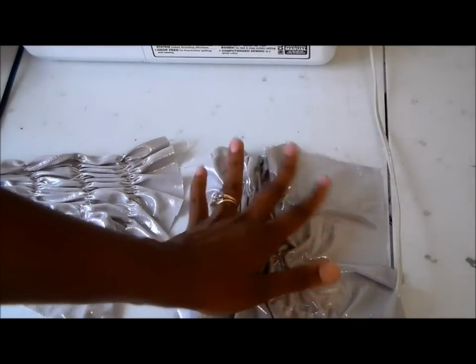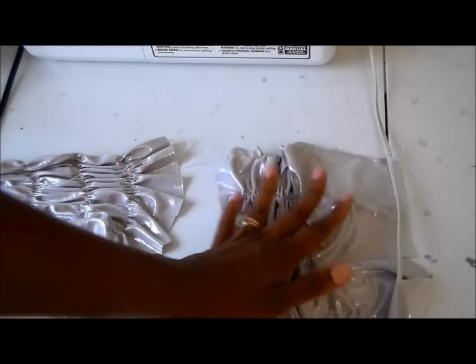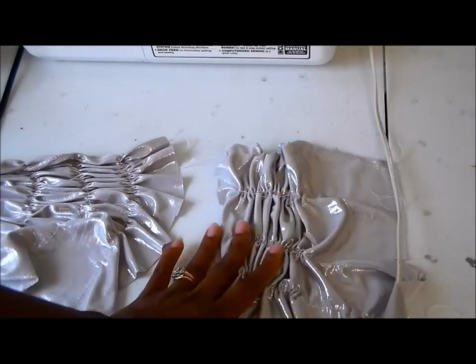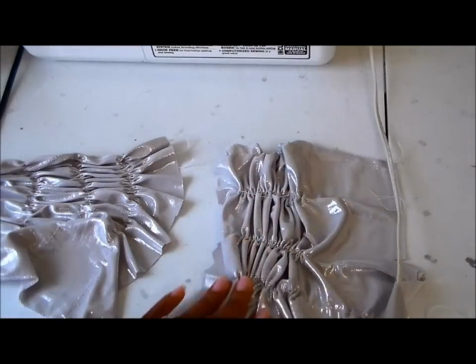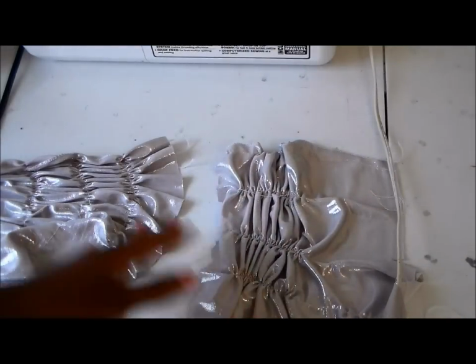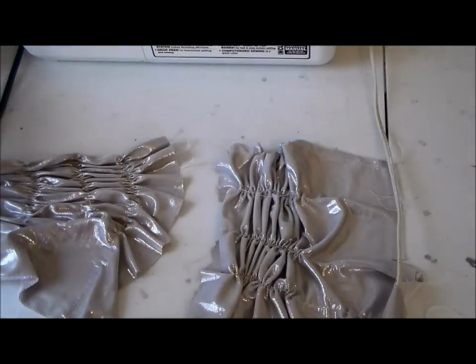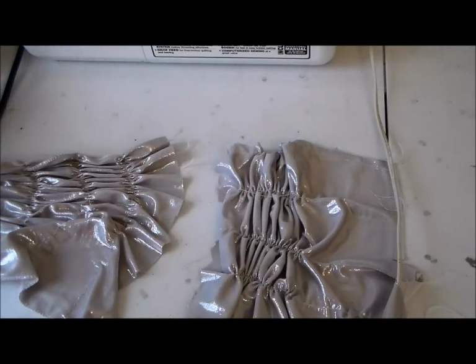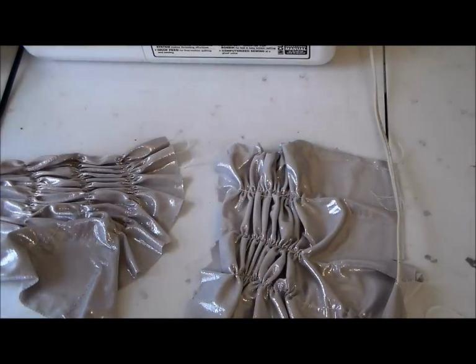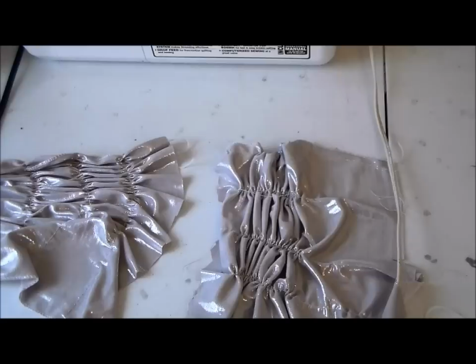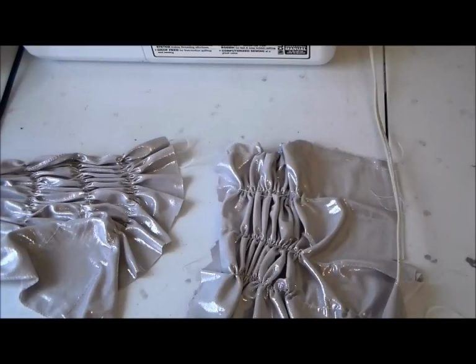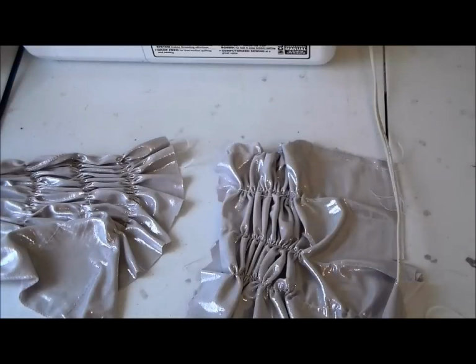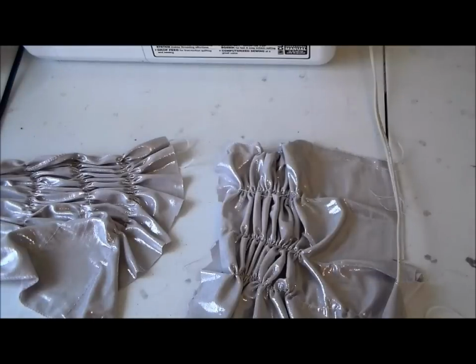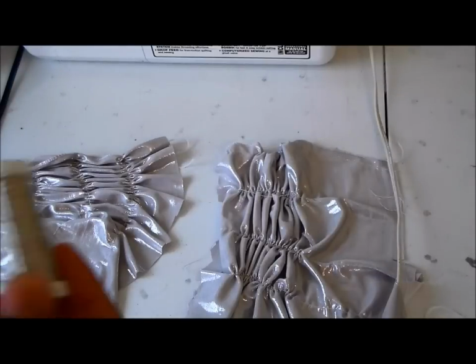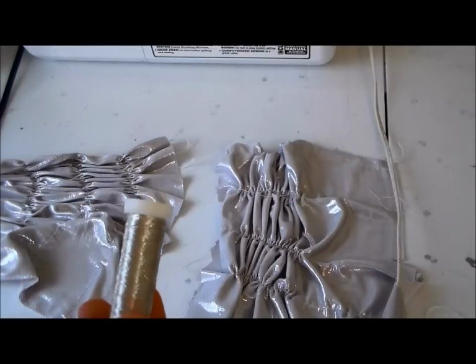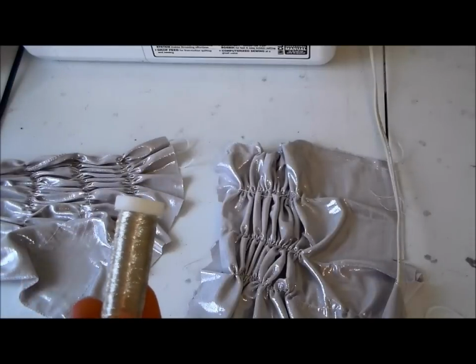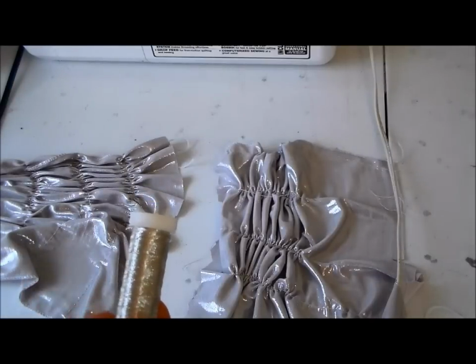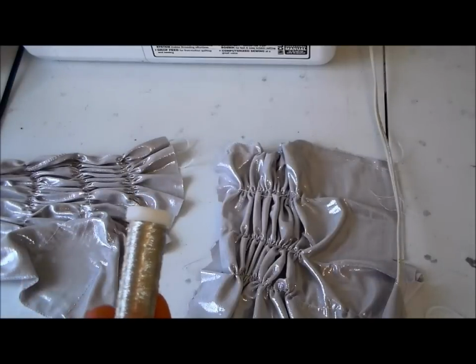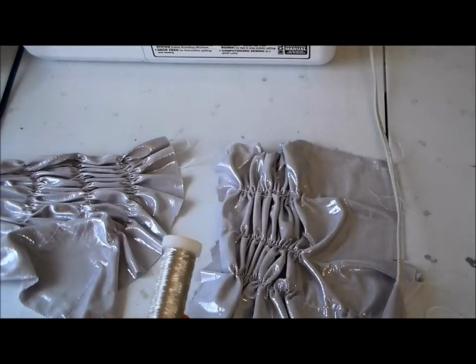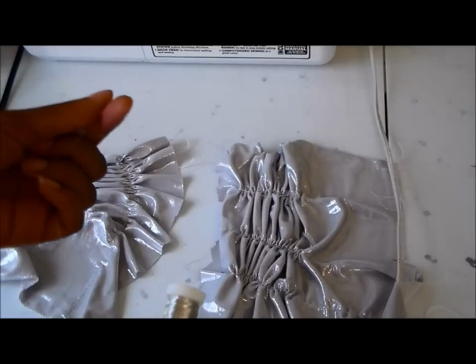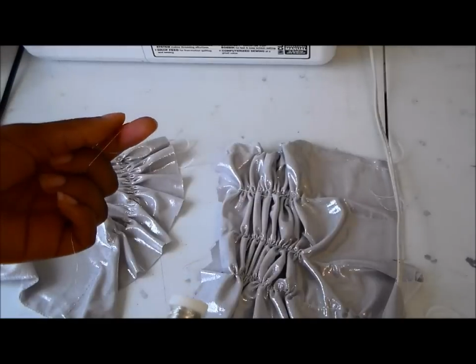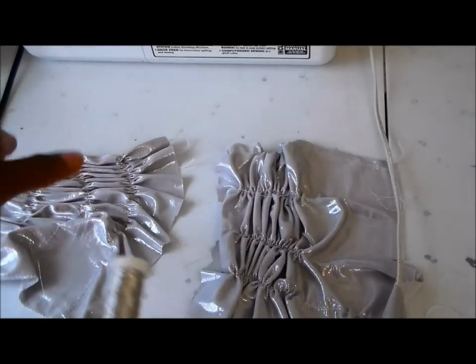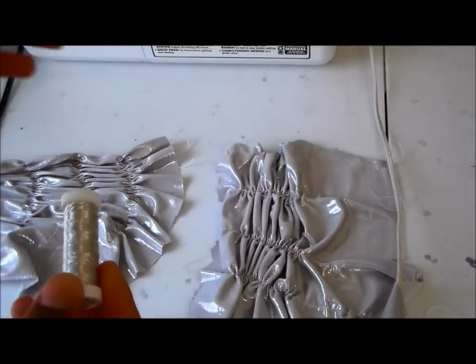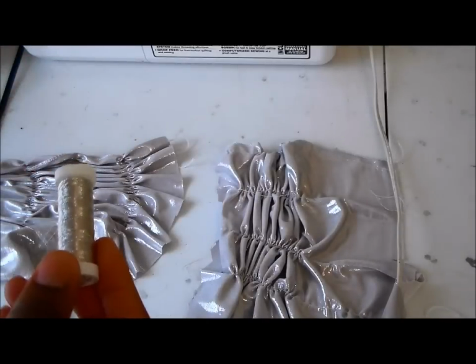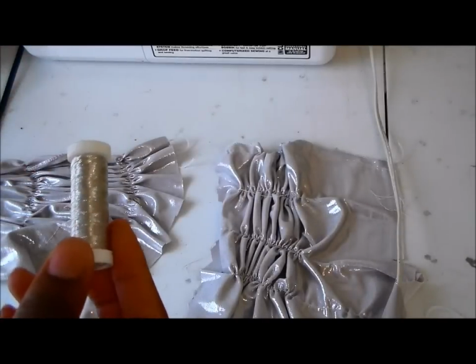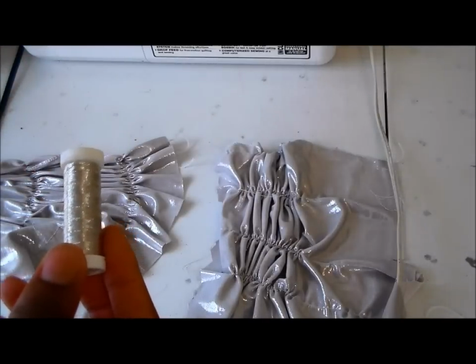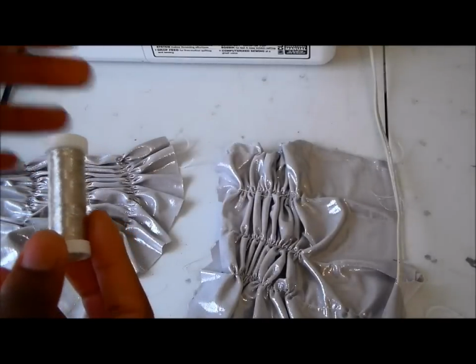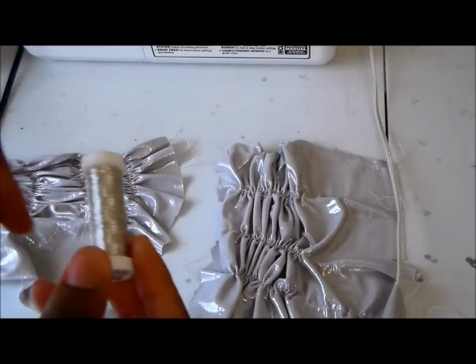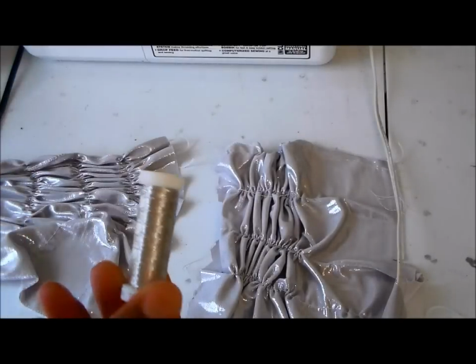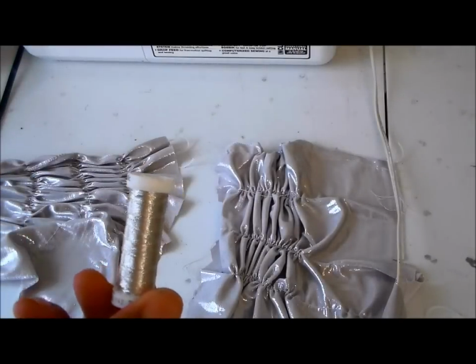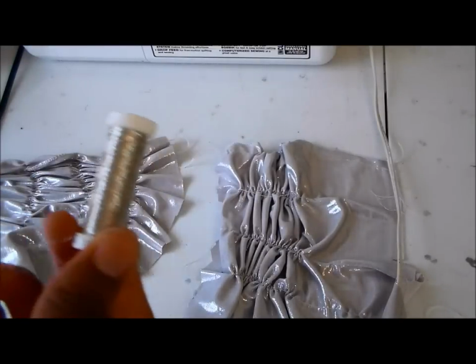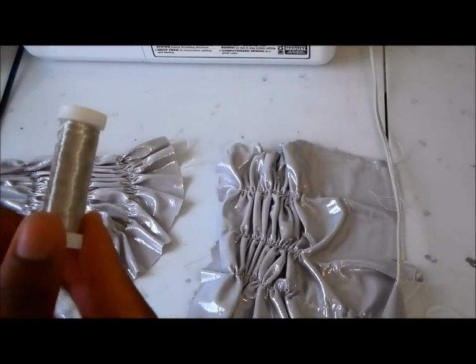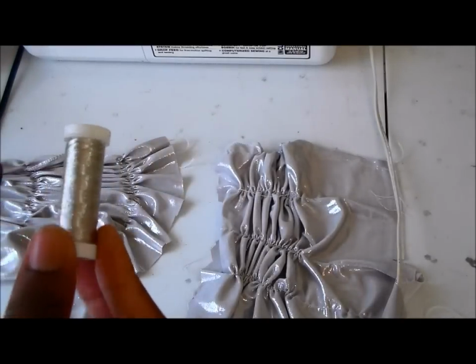Let's get started. All I'm going to do is thread my machine with thread that's a close match. You're going to thread the top and the bottom. You can also do this by hand, of course.